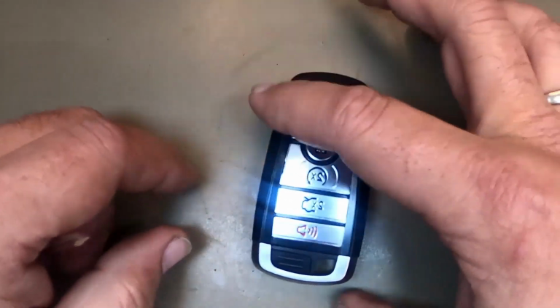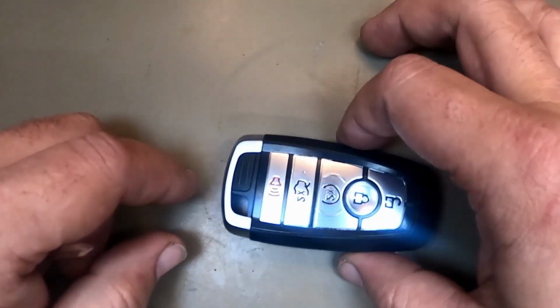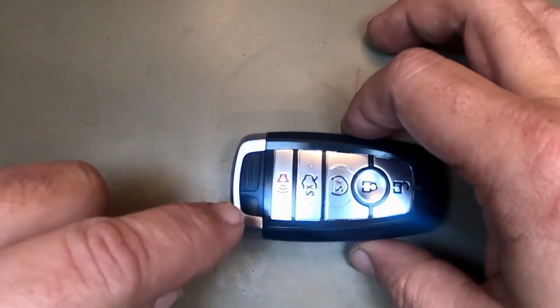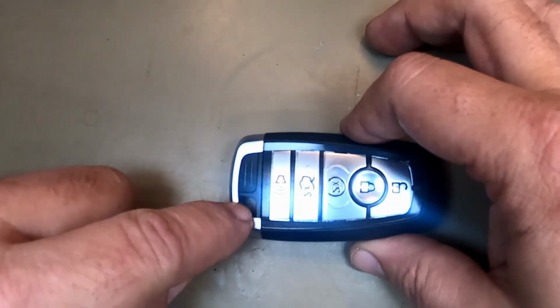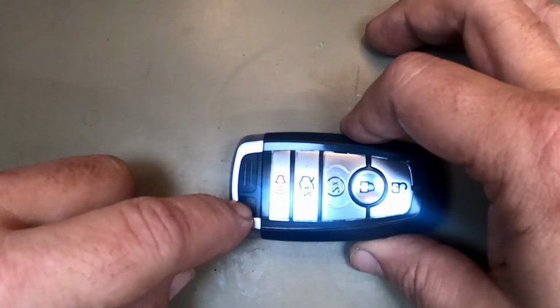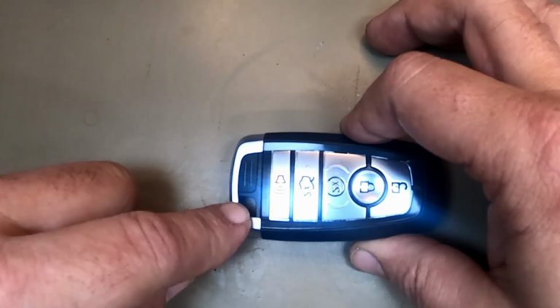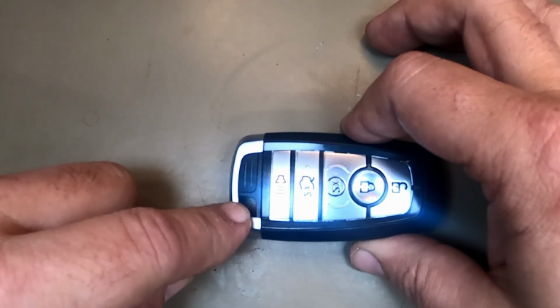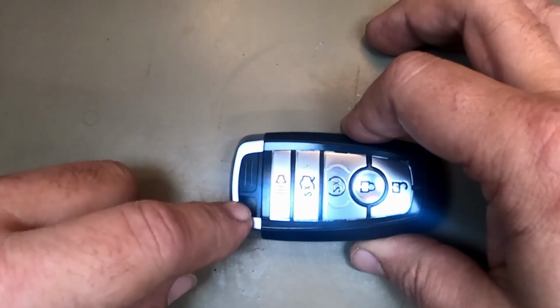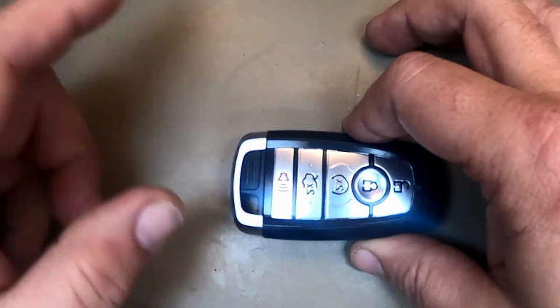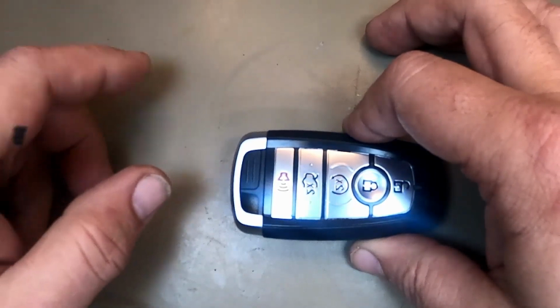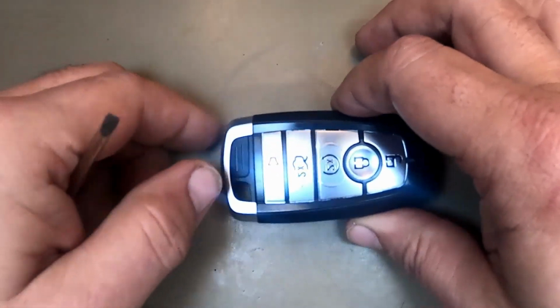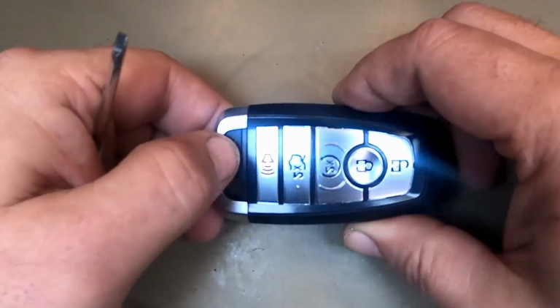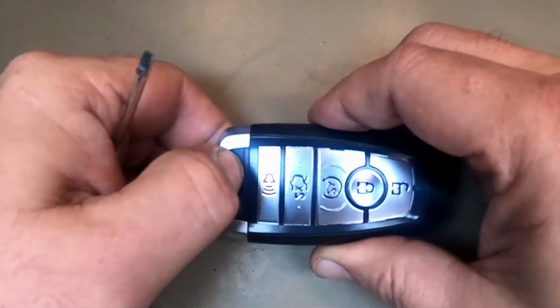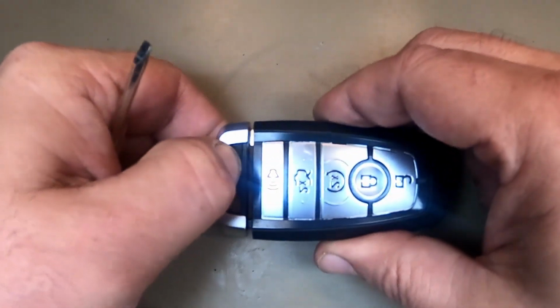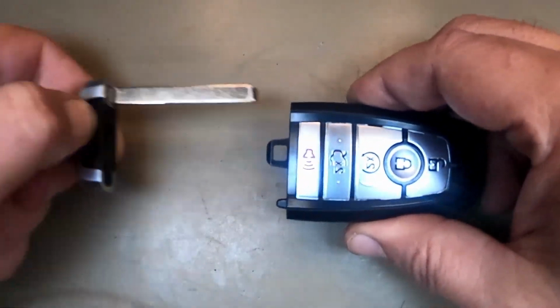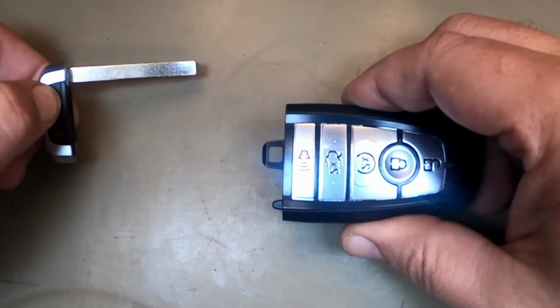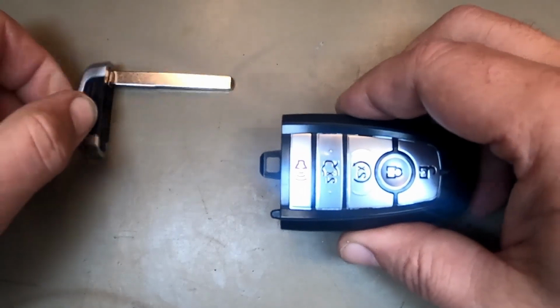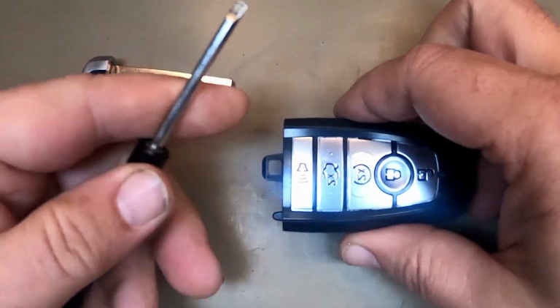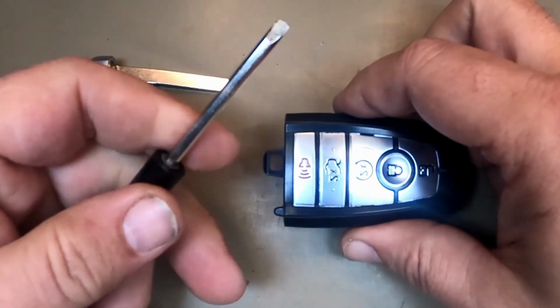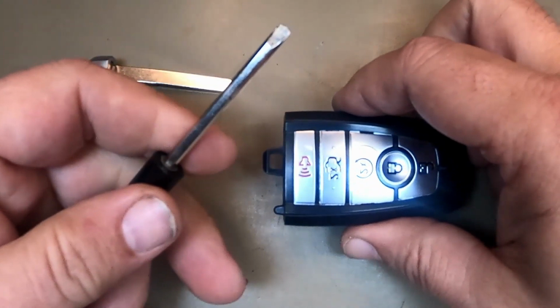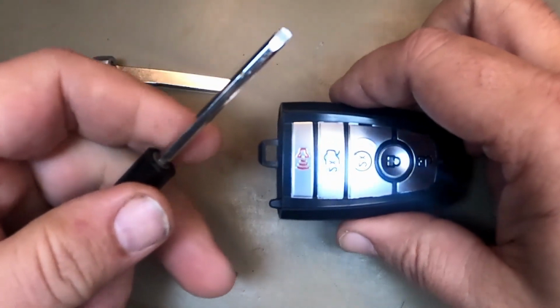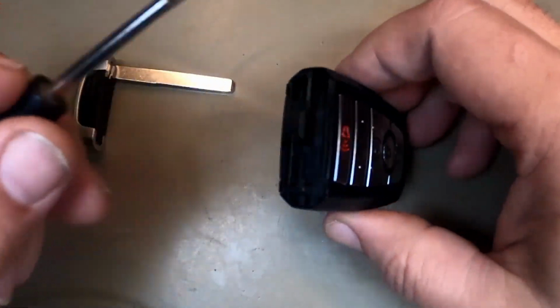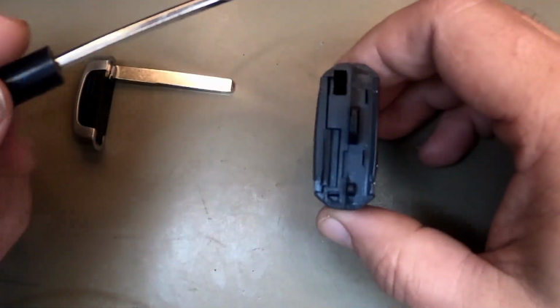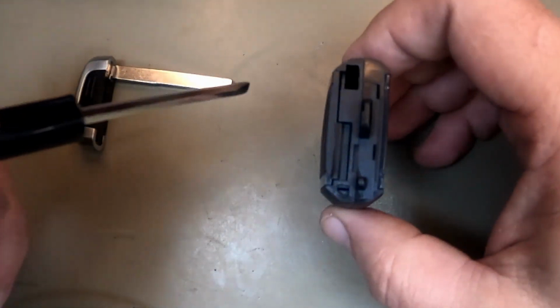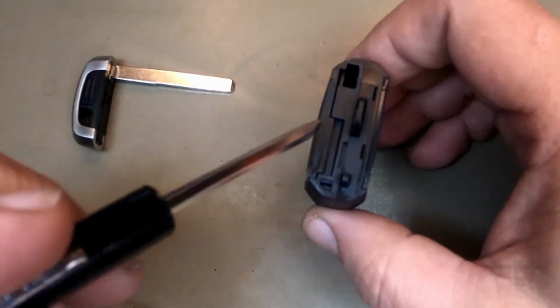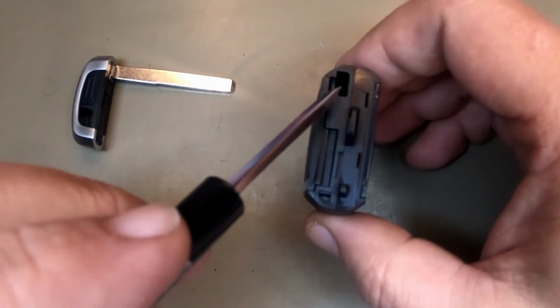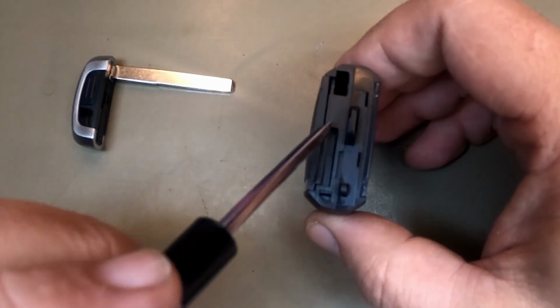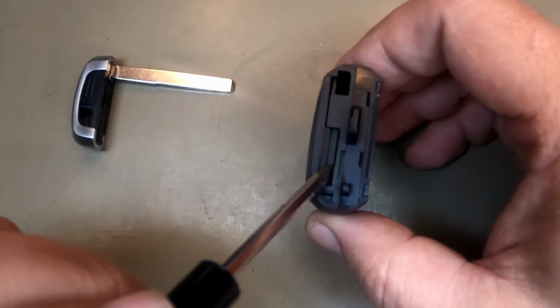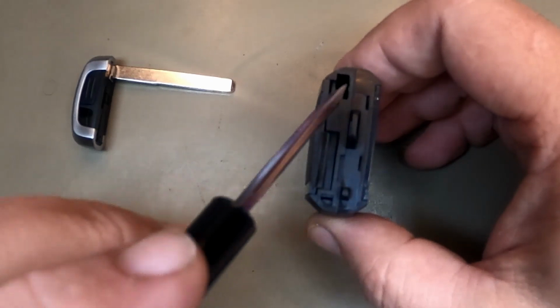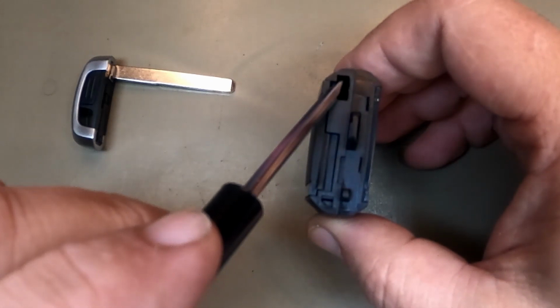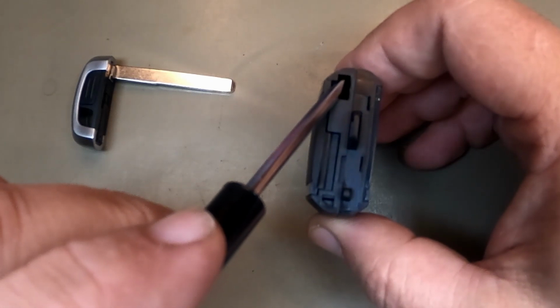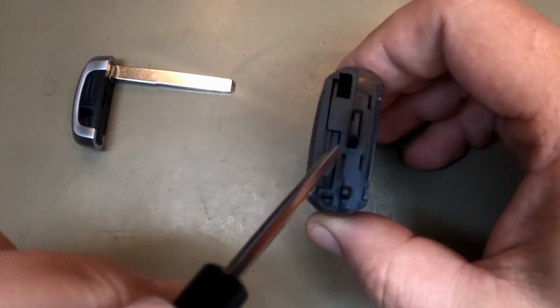First thing is first — if the keys are attached to it, doesn't matter, leave them on. Remember the emergency blade. I like using a flat tip screwdriver for this. Notice this is where the emergency blade is.